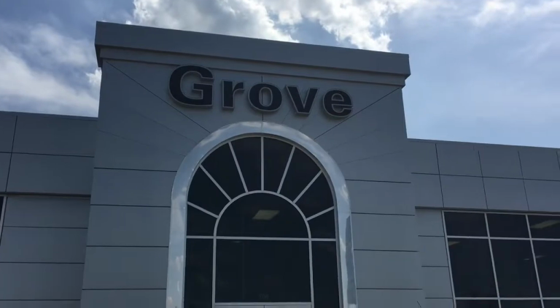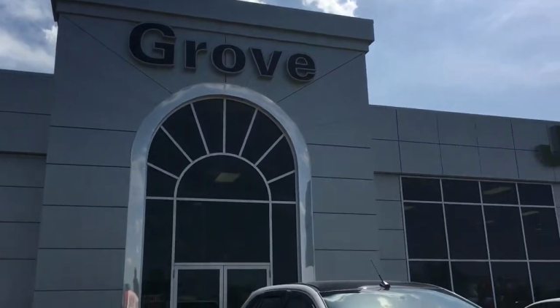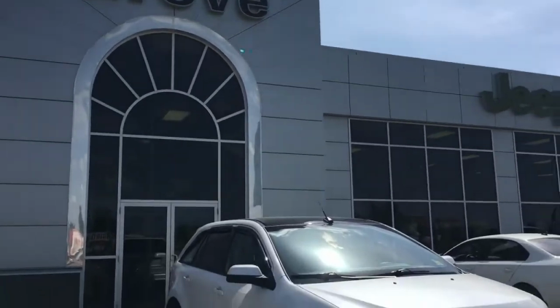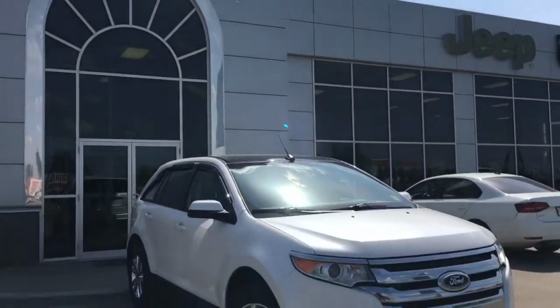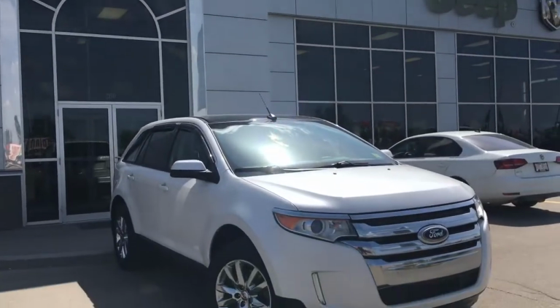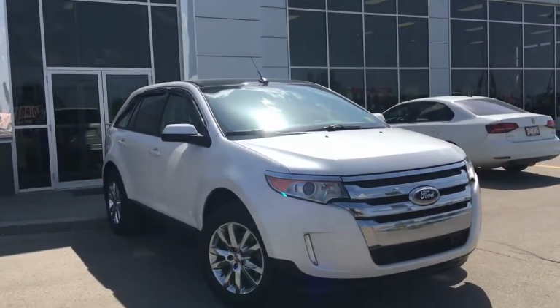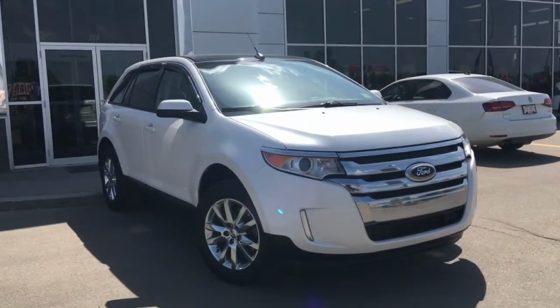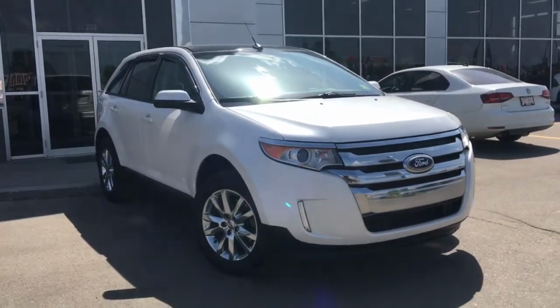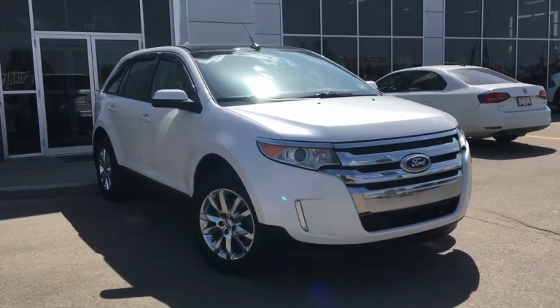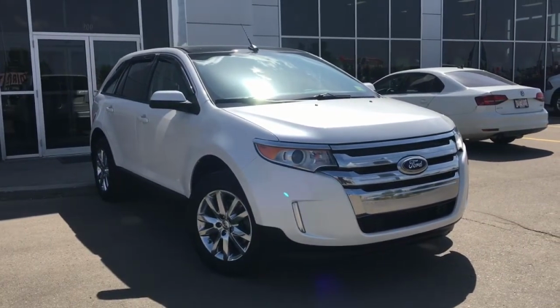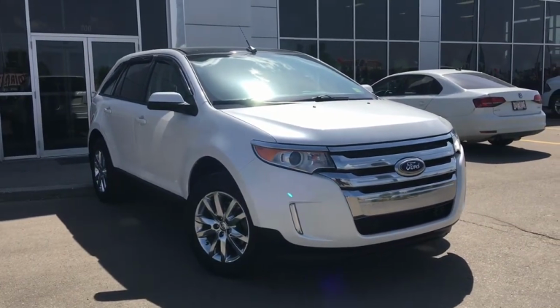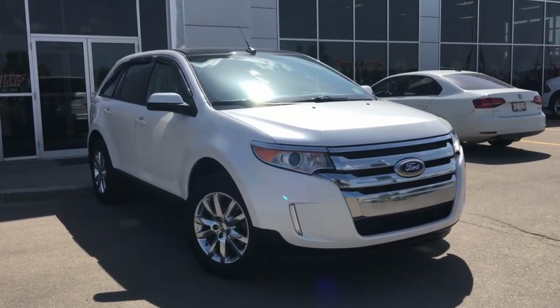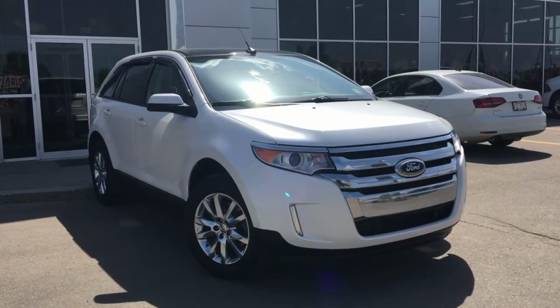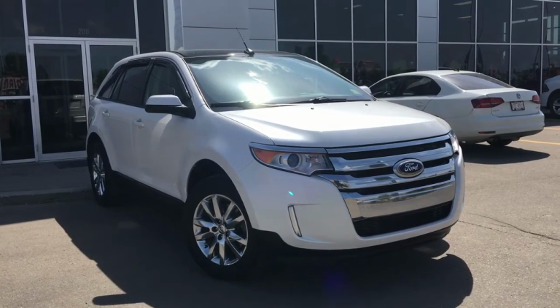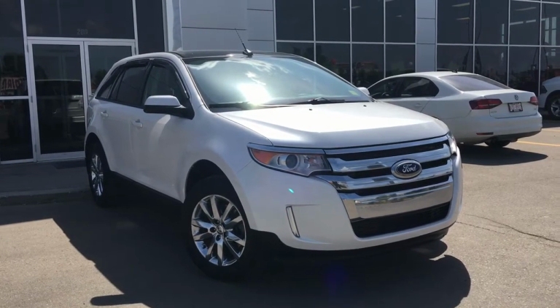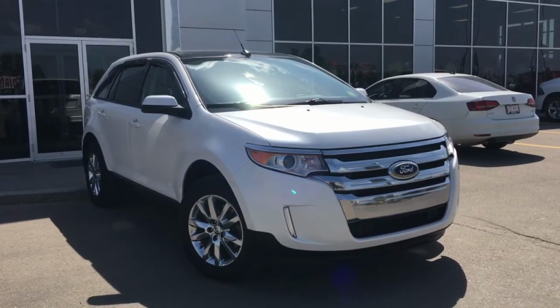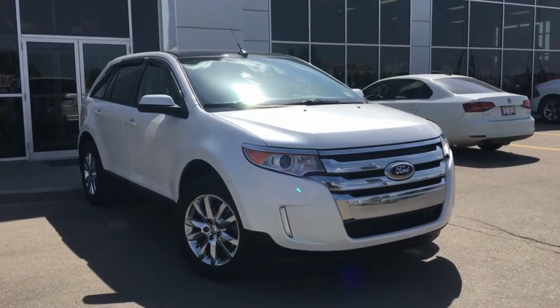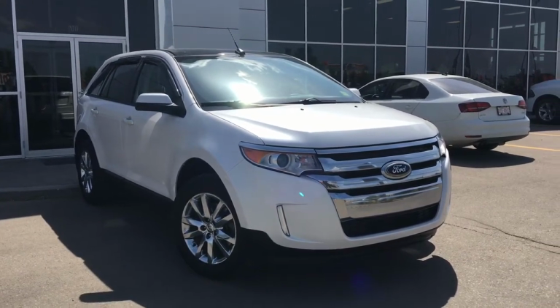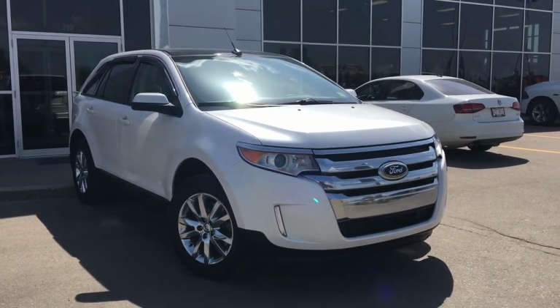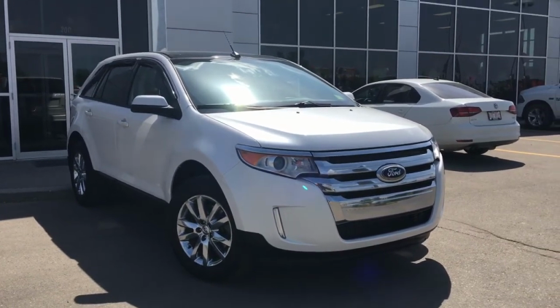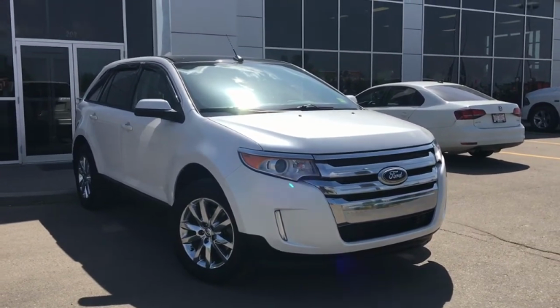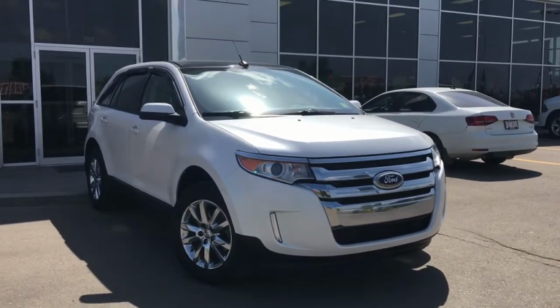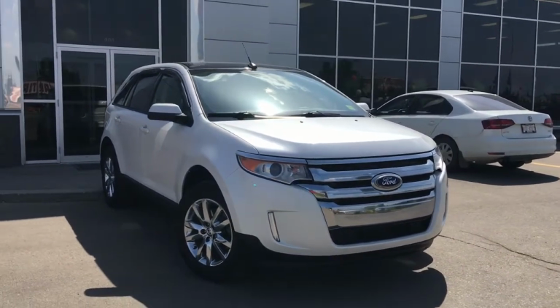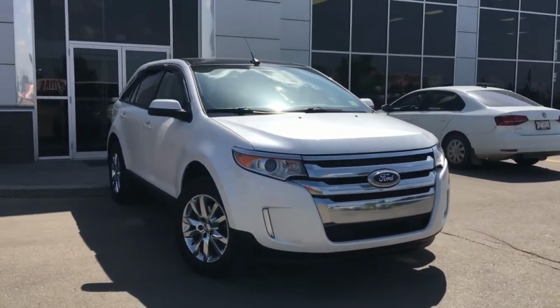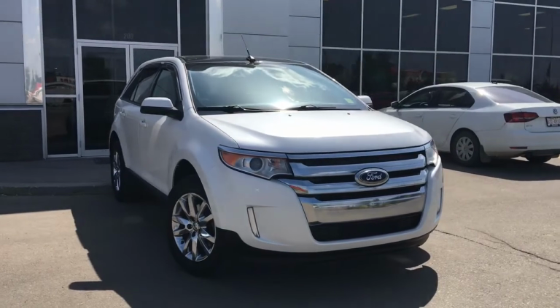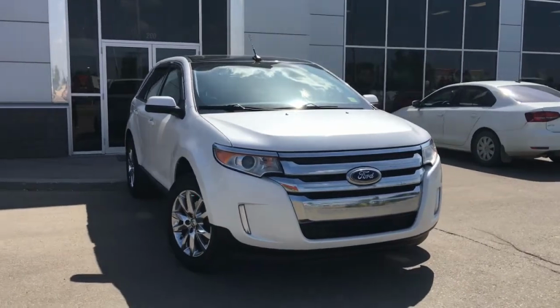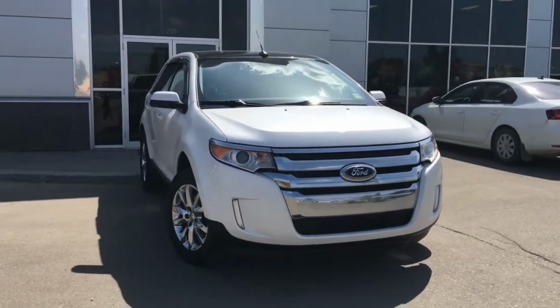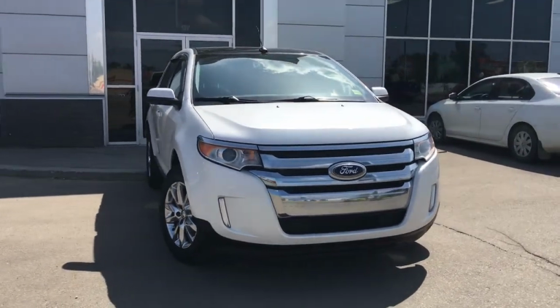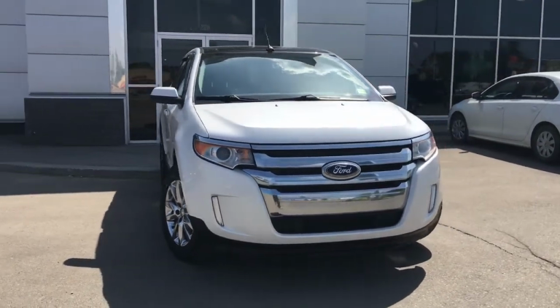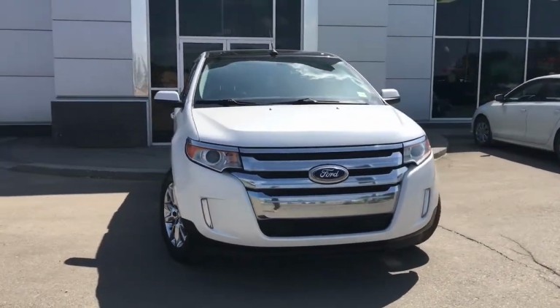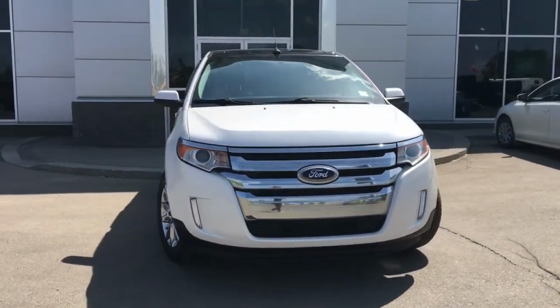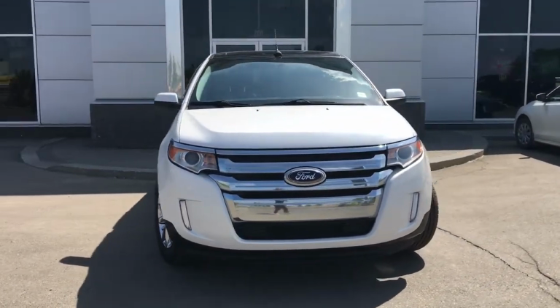Hello and welcome to Grove Dodge. My name is Jasmine and today we're going to be looking at this 2013 Ford Edge SEL all-wheel drive in white. Under the hood, she has a 3.5-litre V6 engine pushing out 280 horsepower.